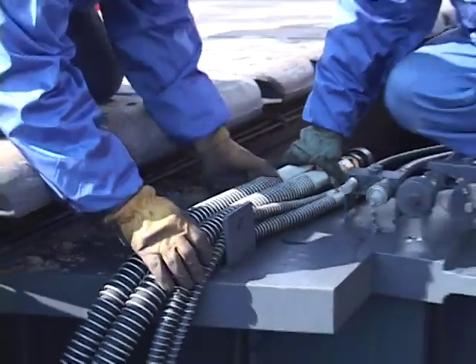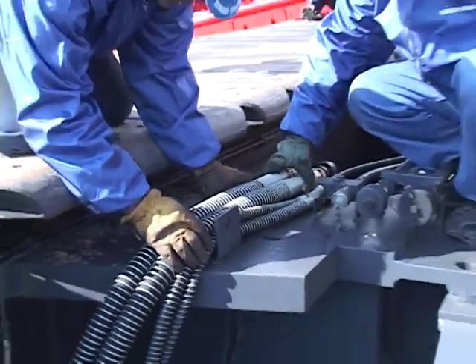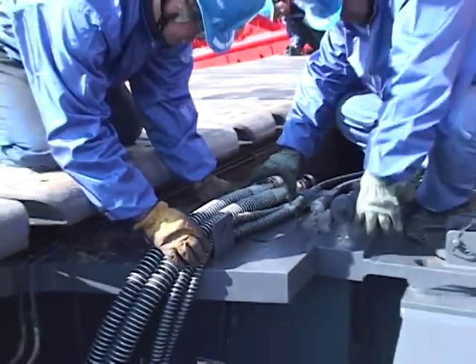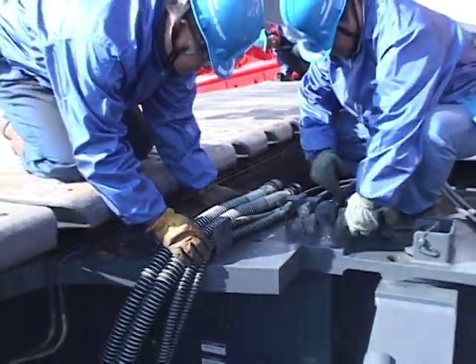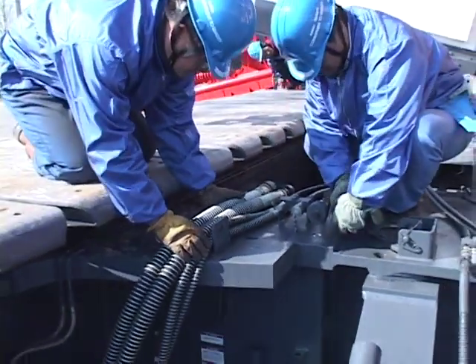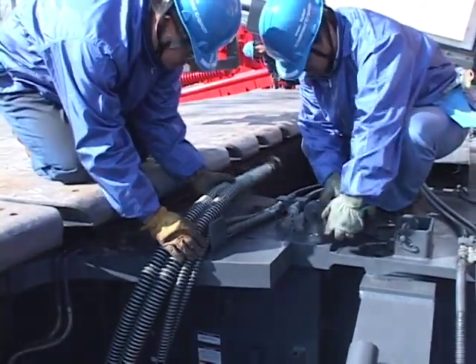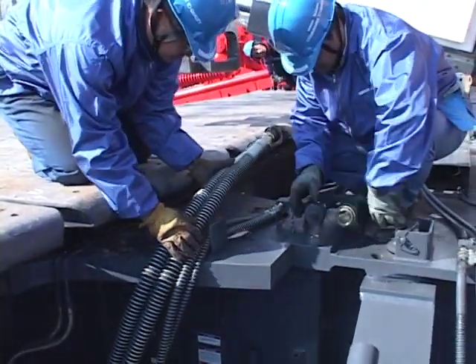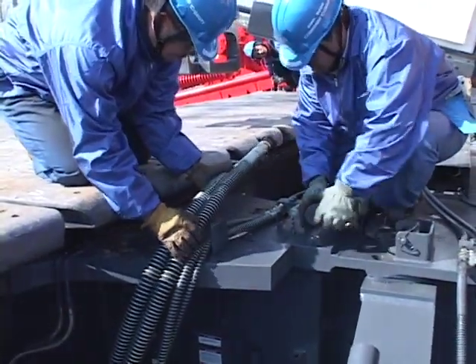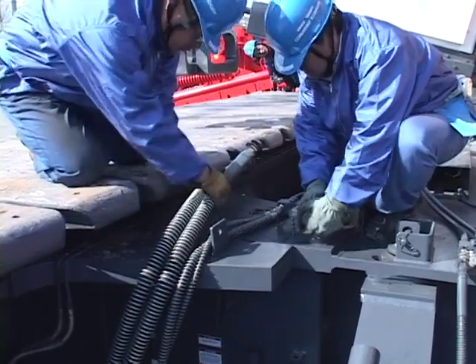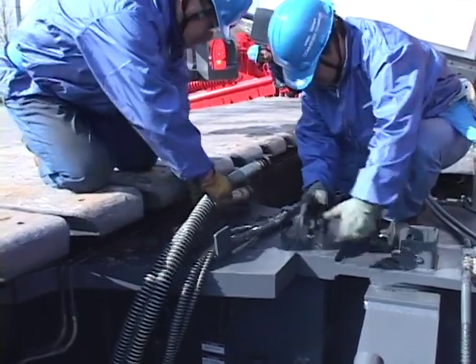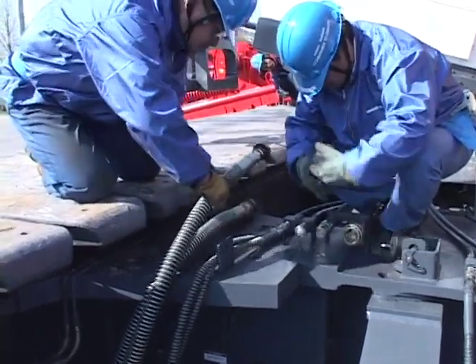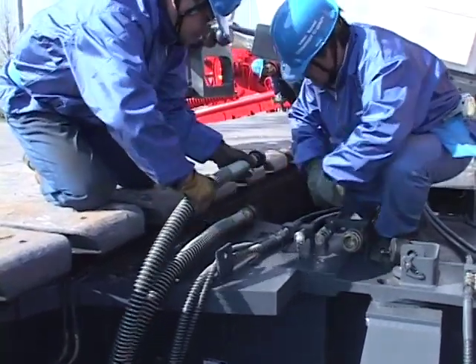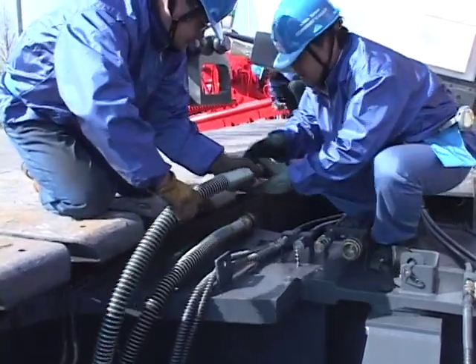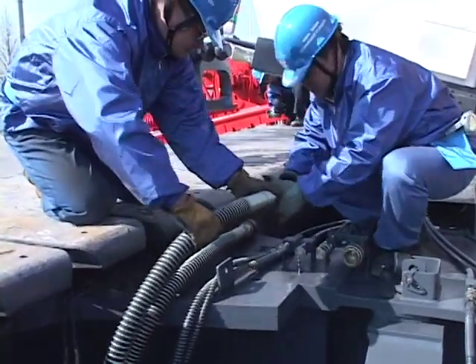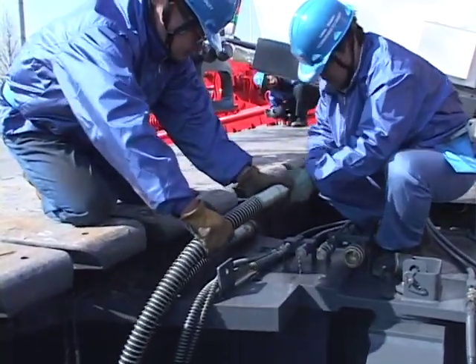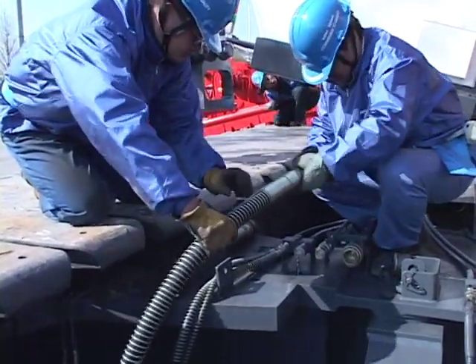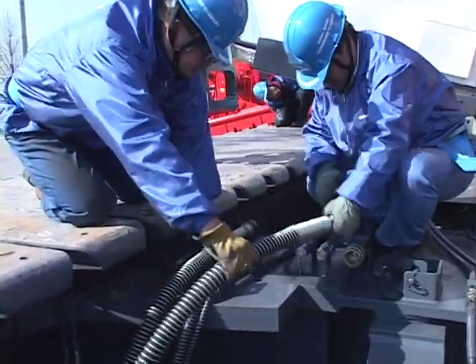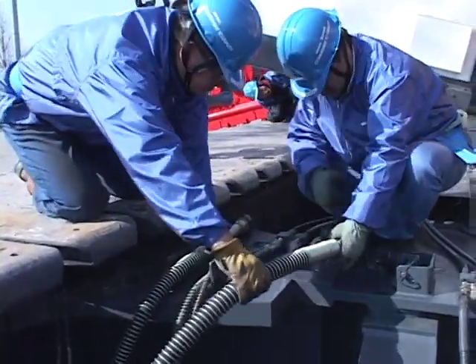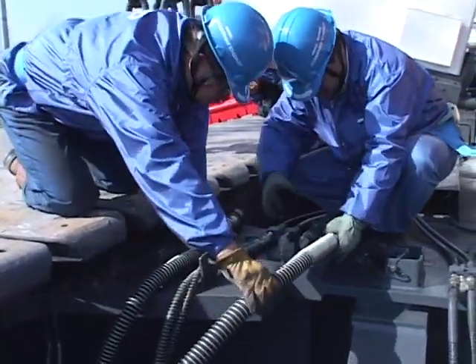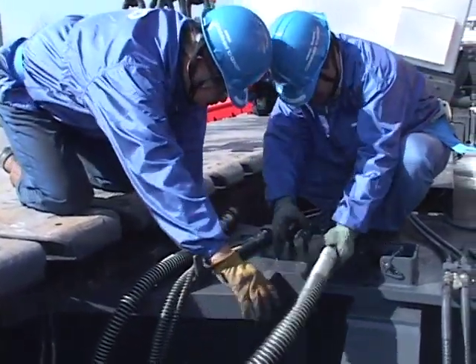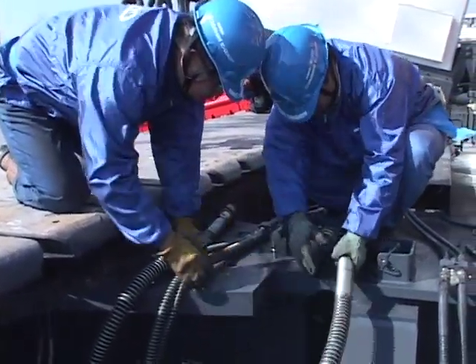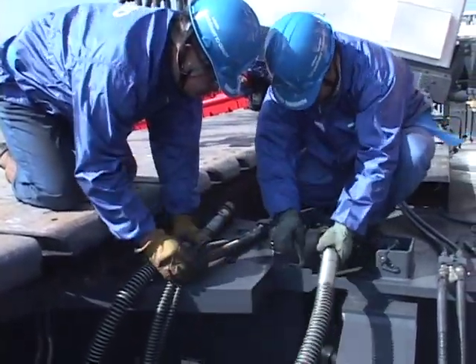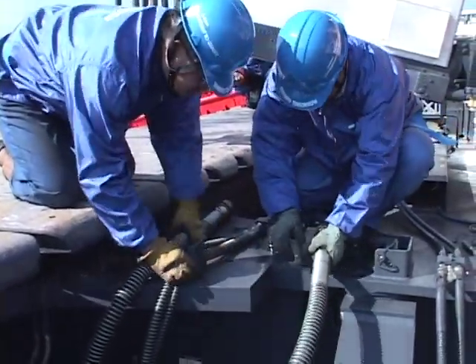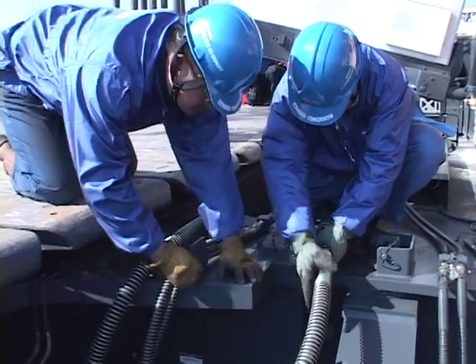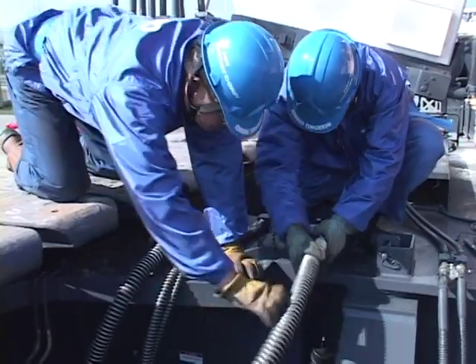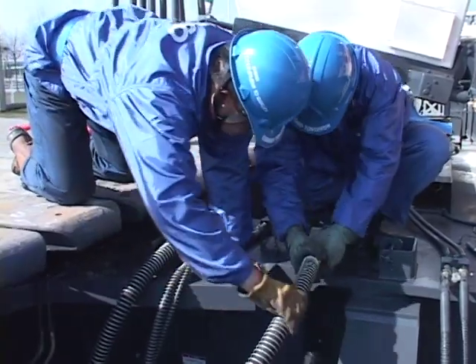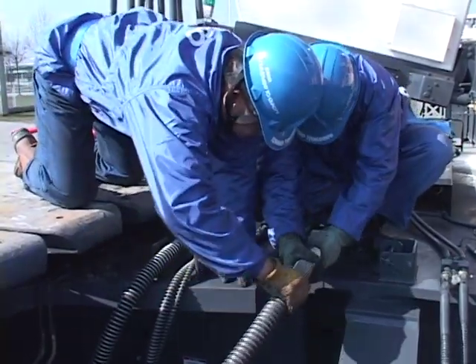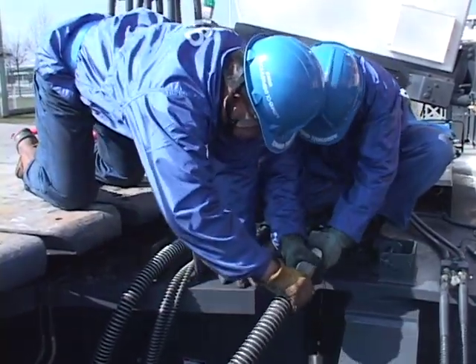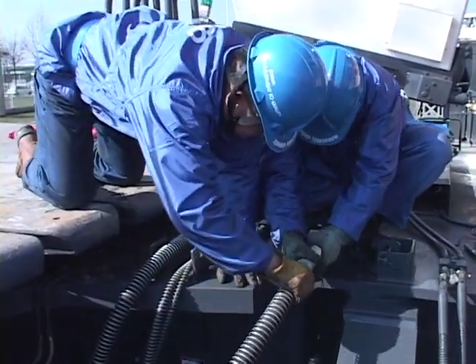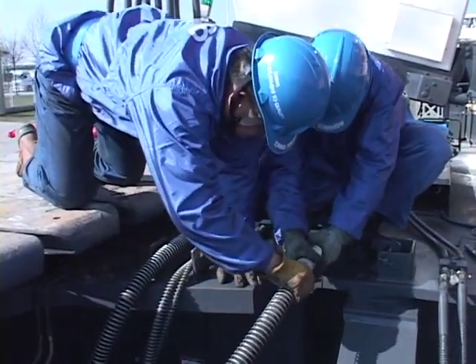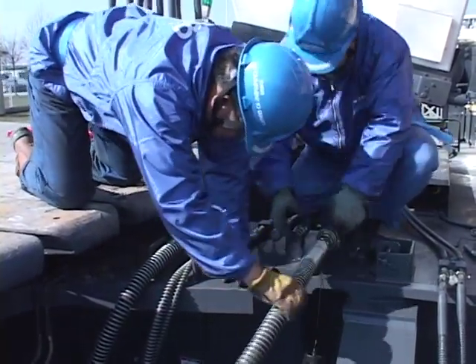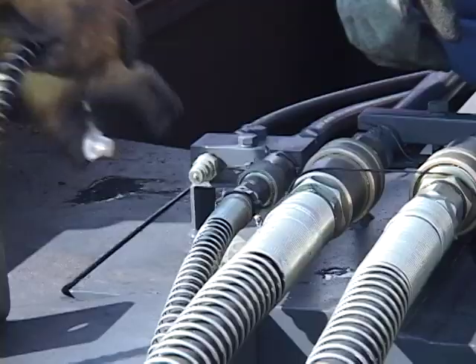Connect up the hydraulic hoses for the propel motor. When connecting the hose on the front side of the machine, also connect the electrical cable to power the lower roller auto-greaser.